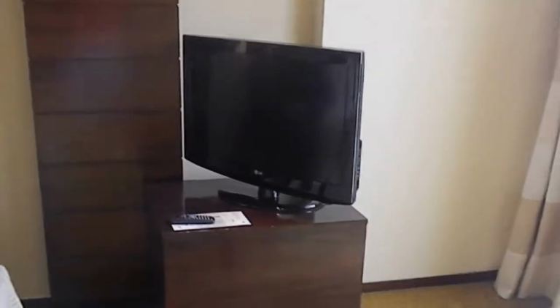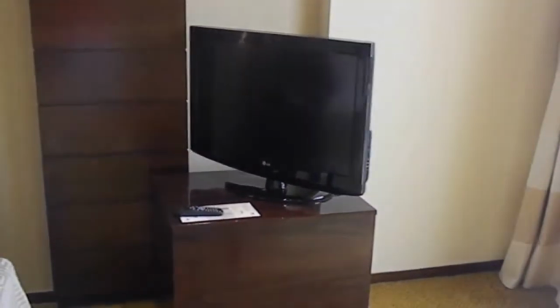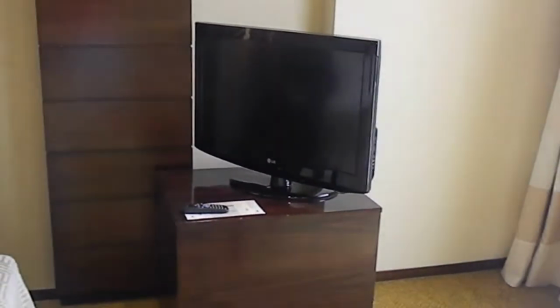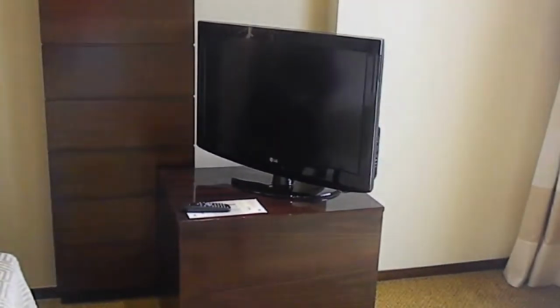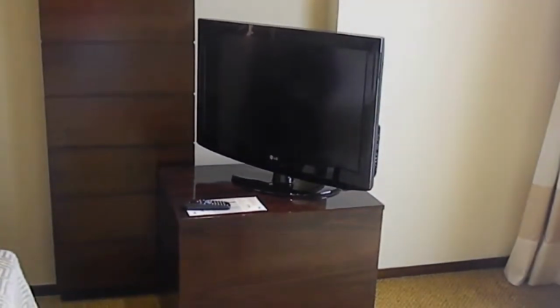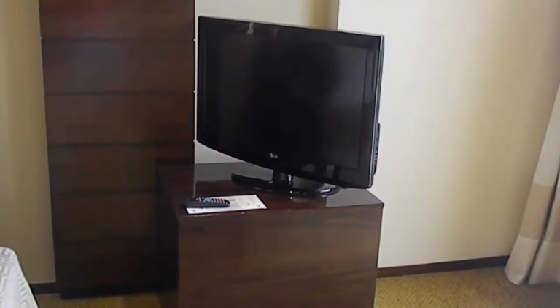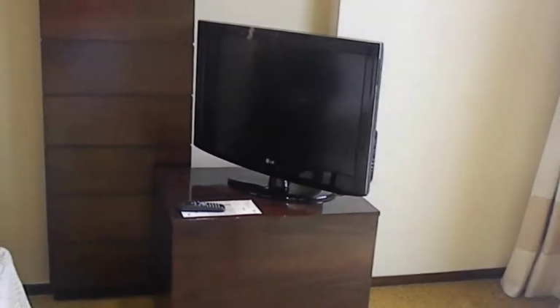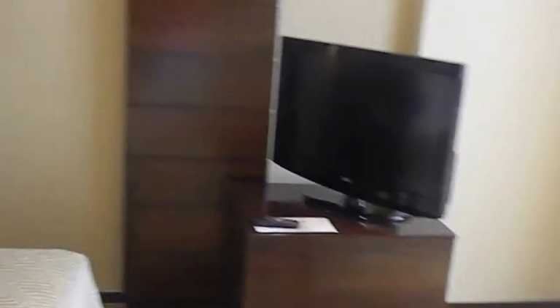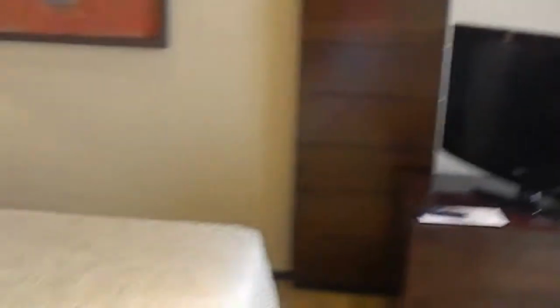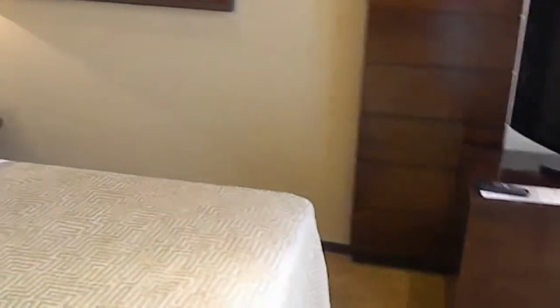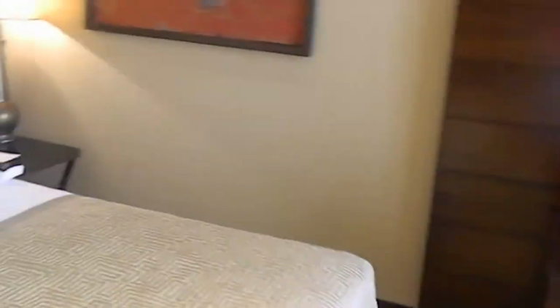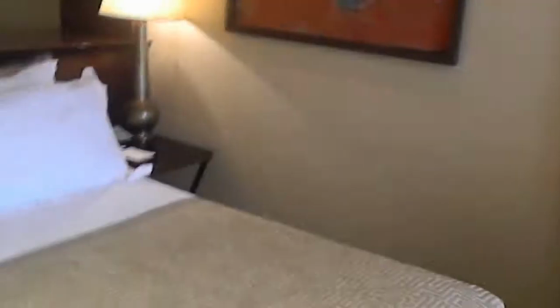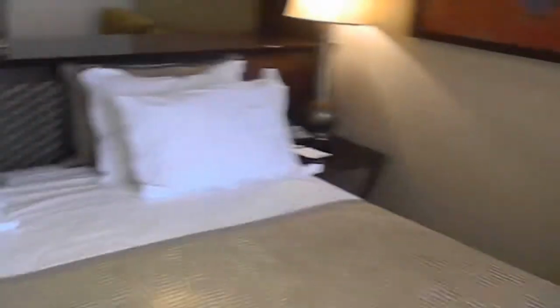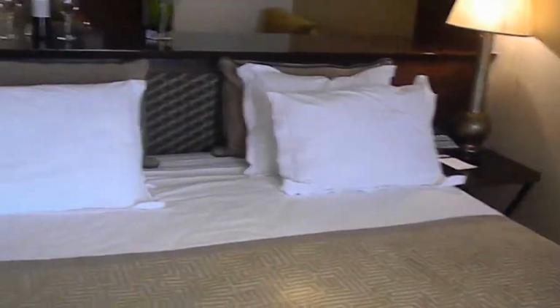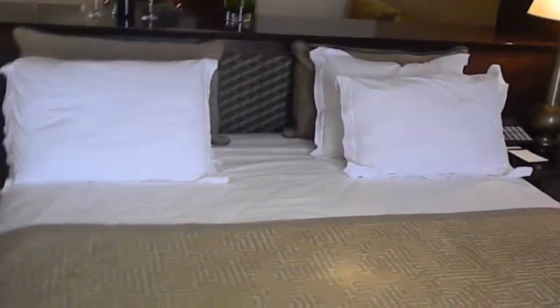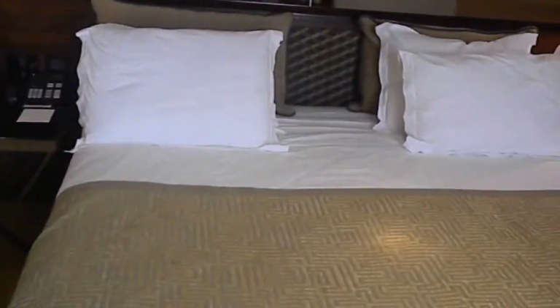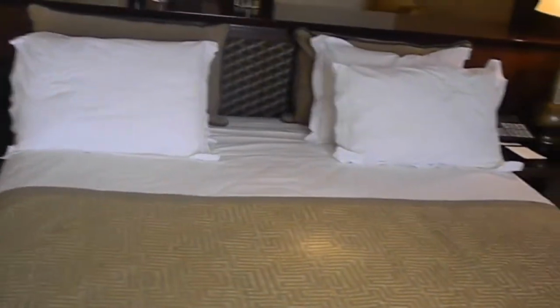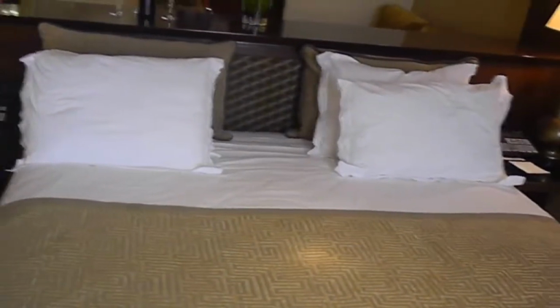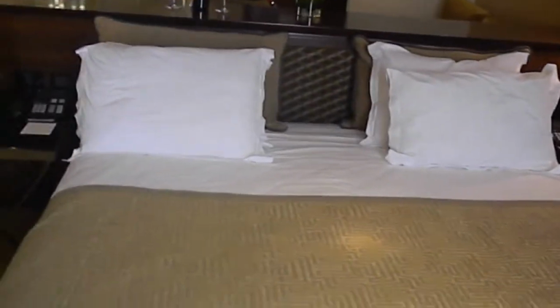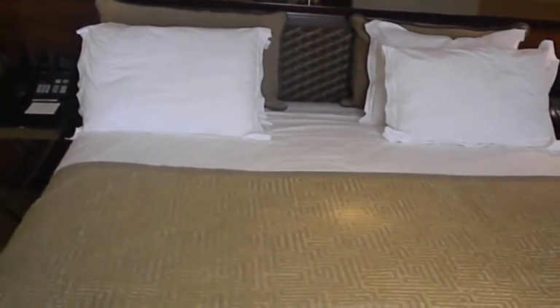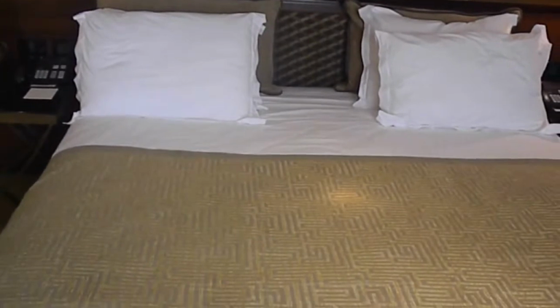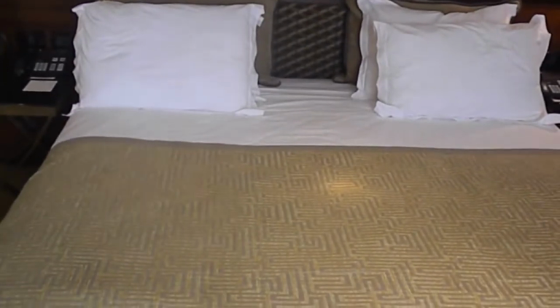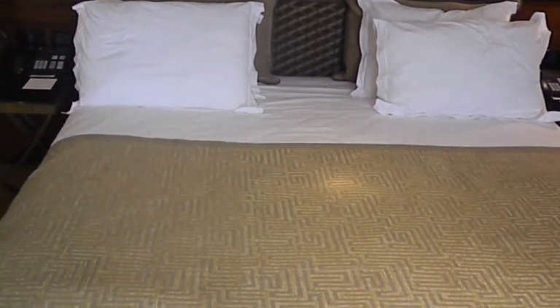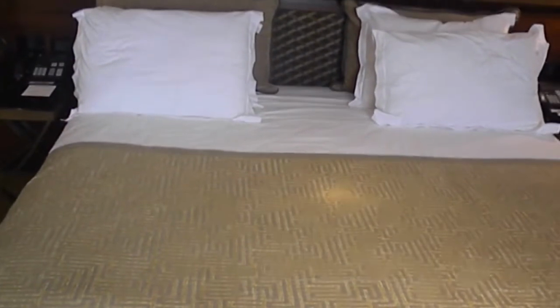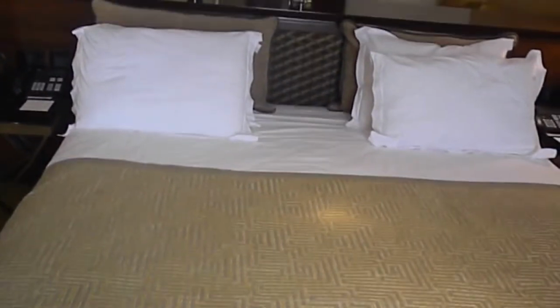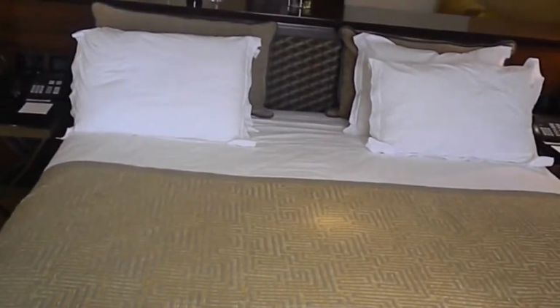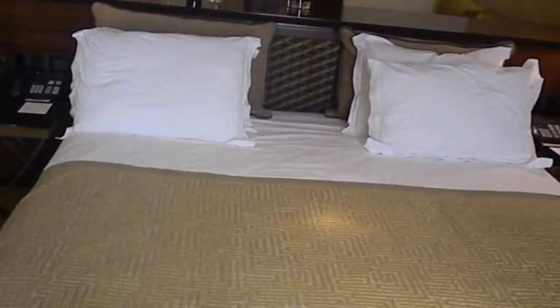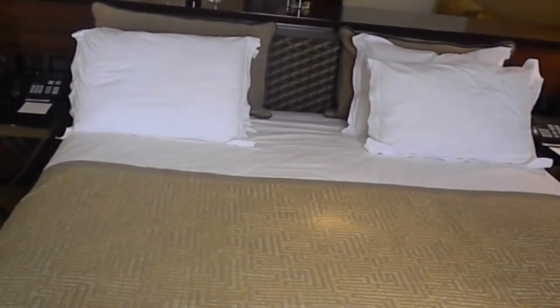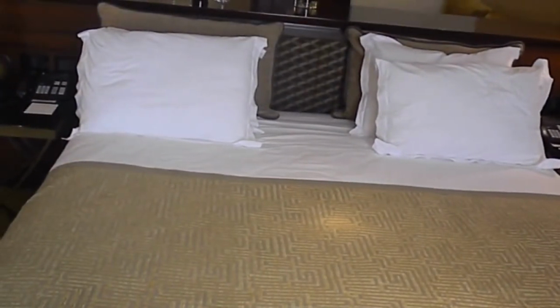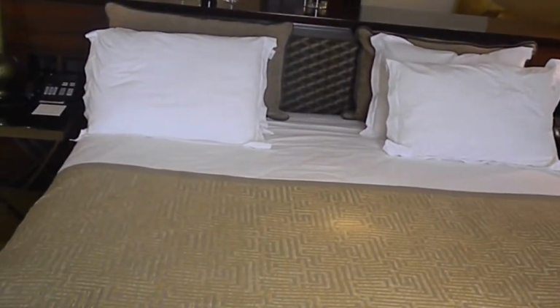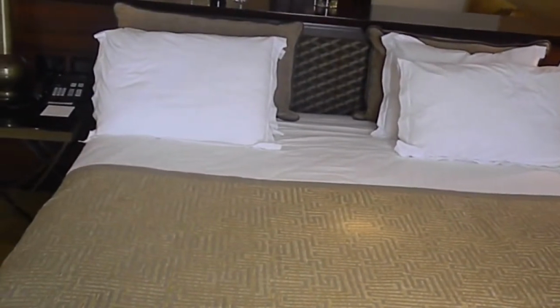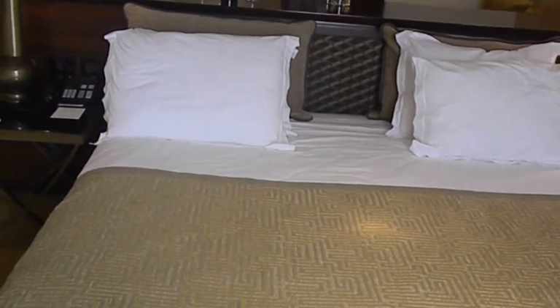There is a flat screen TV, and then you have the actual king bed. So you have a bed here for the parents and a bed for the kids — perfect for a family traveling.